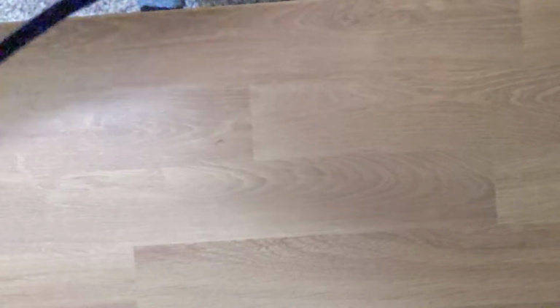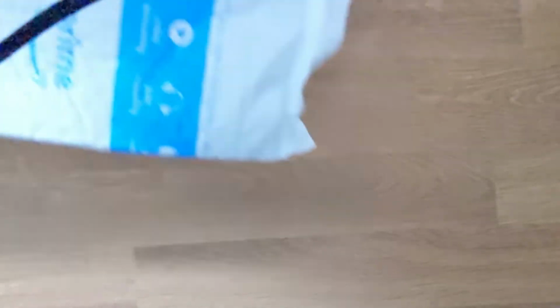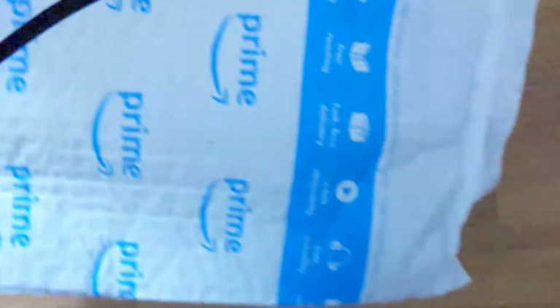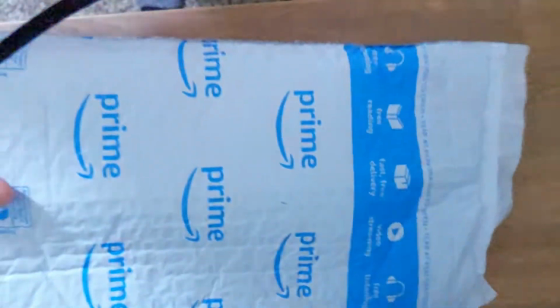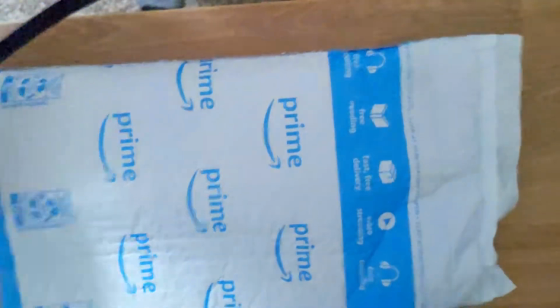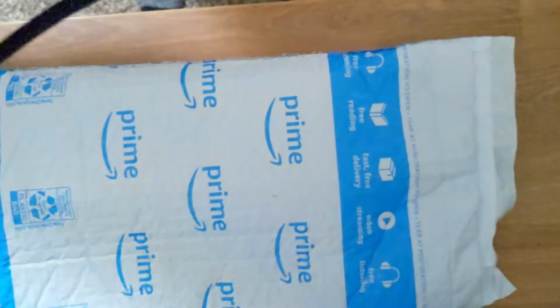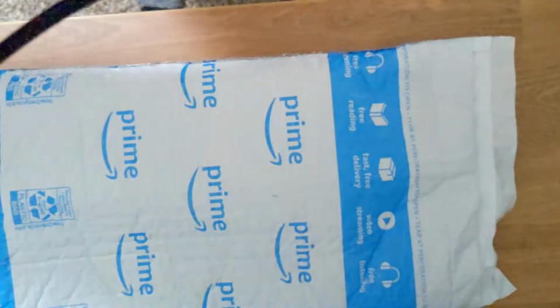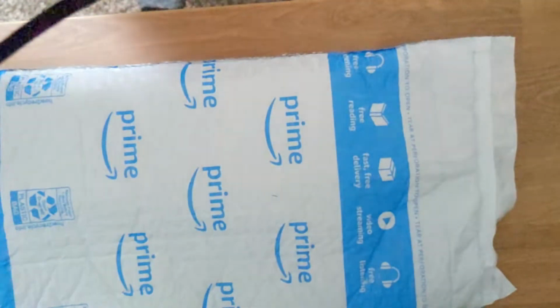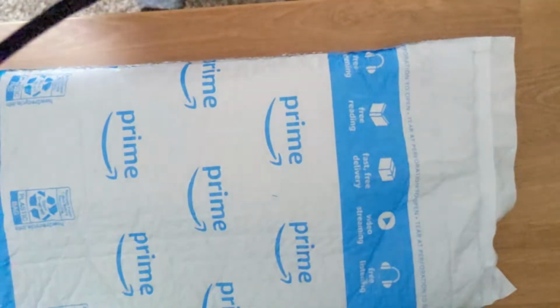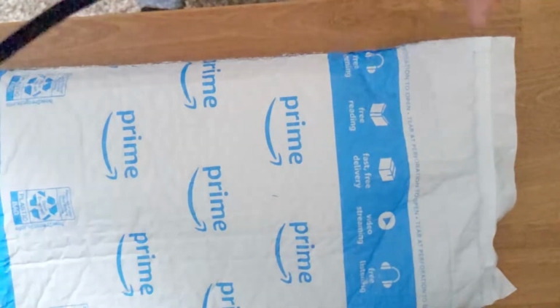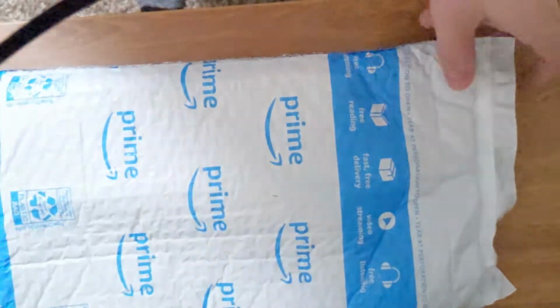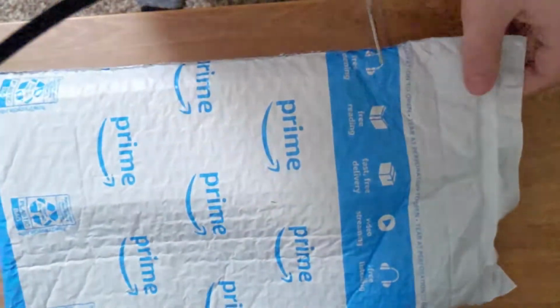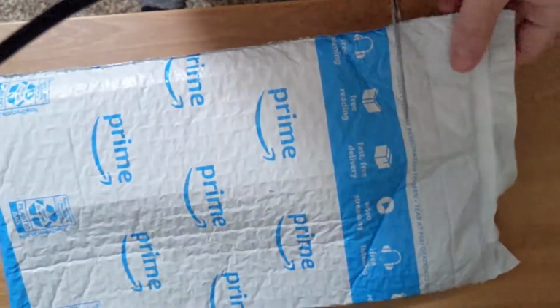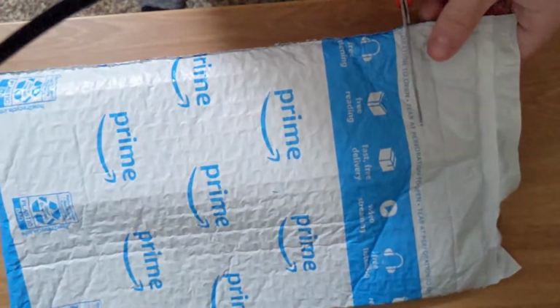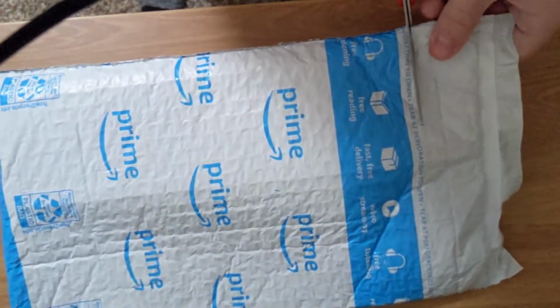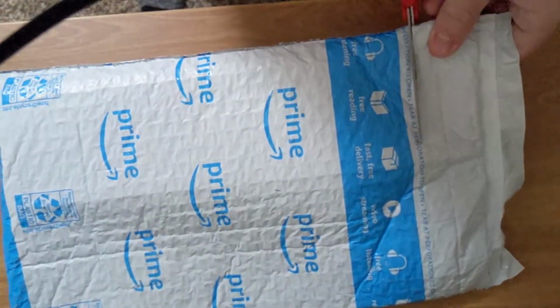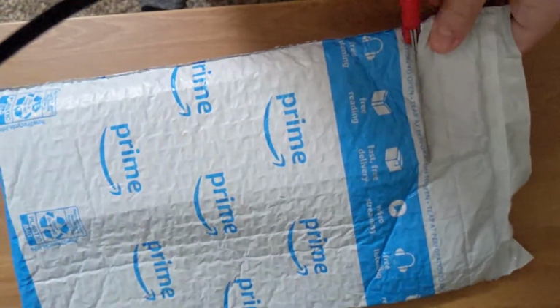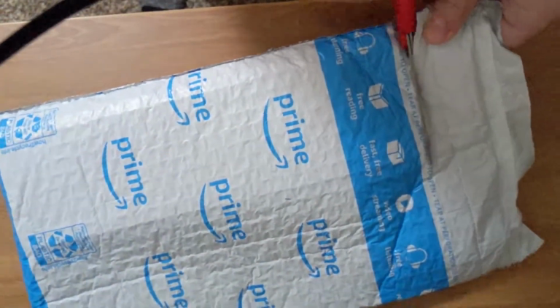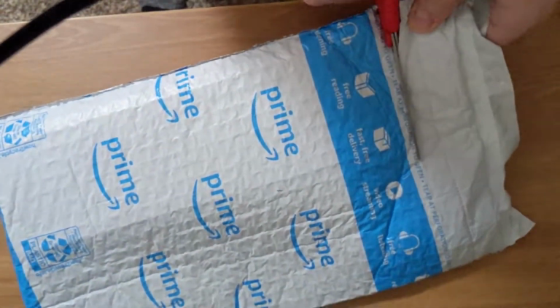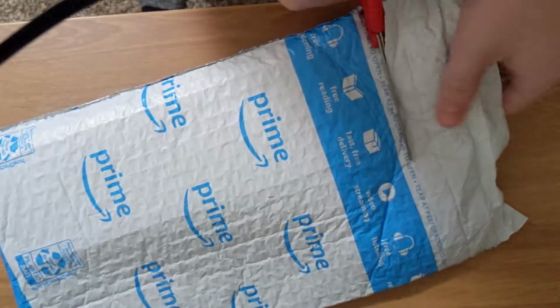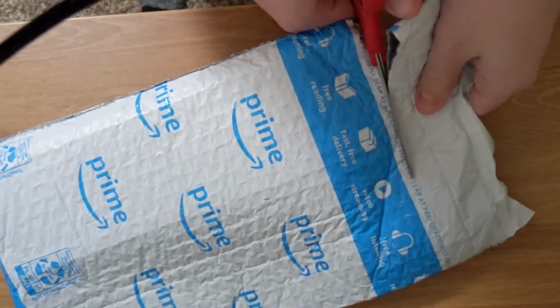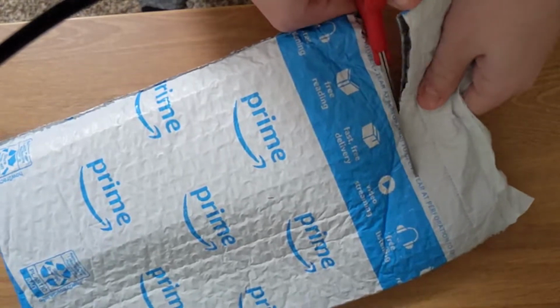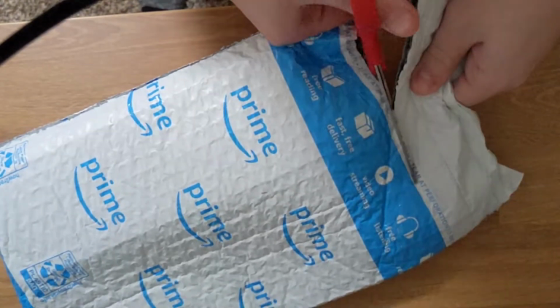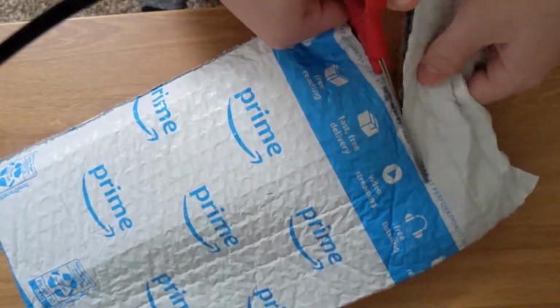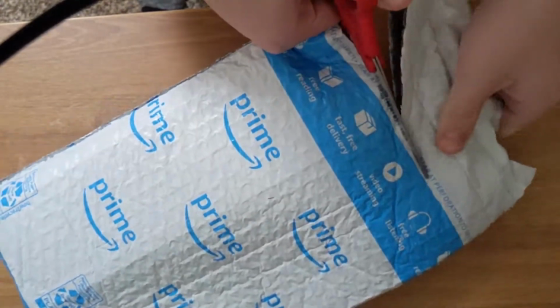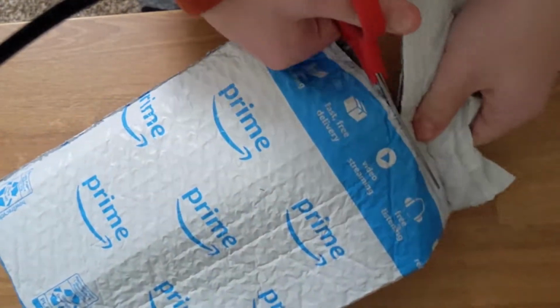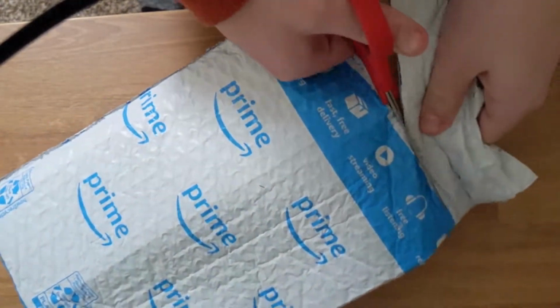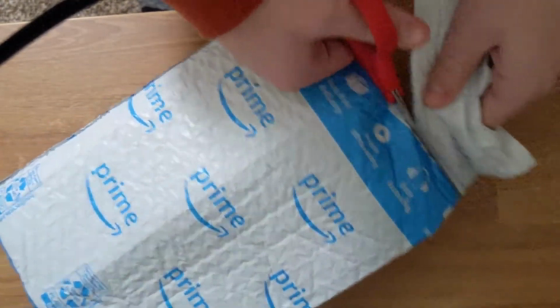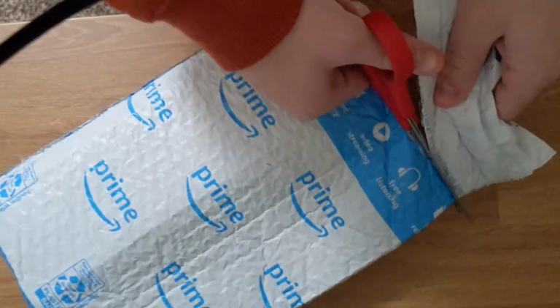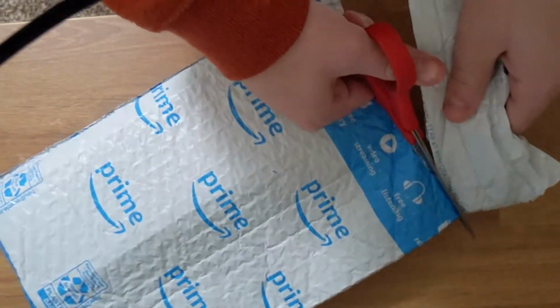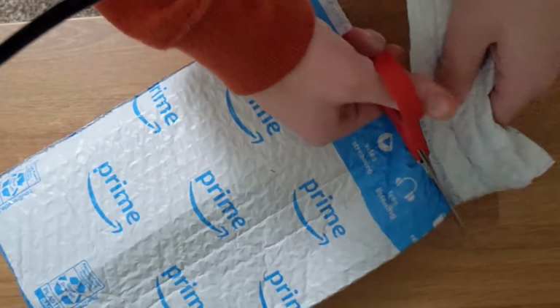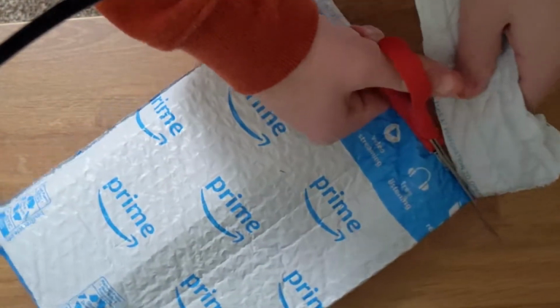If you've gotten into the rabbit hole of custom keyboards, you've probably heard of a cord cable. This one I got off Amazon for $15. It was a blue and white version.